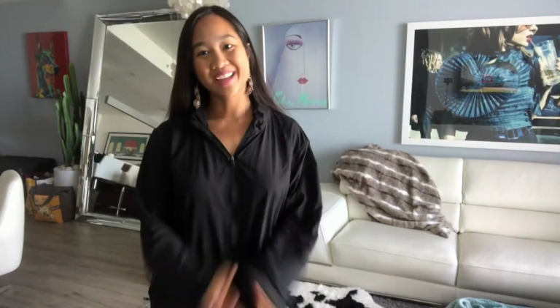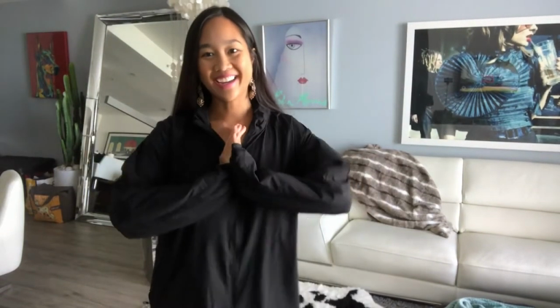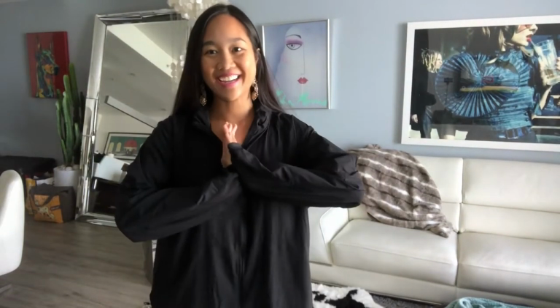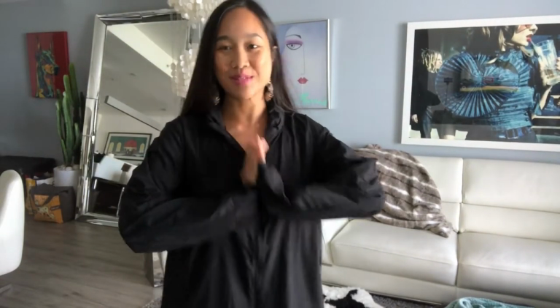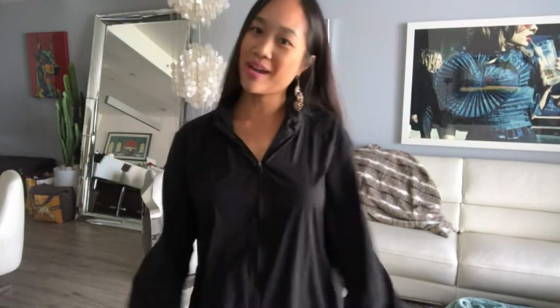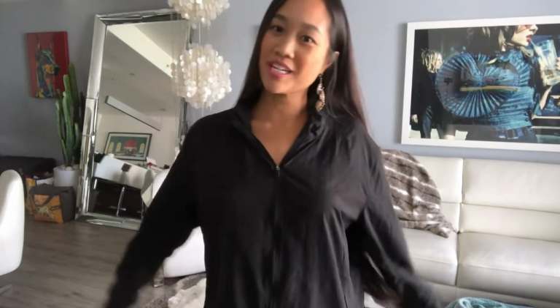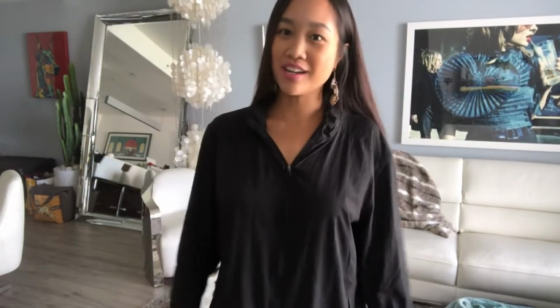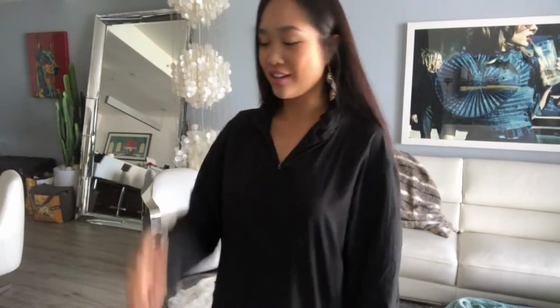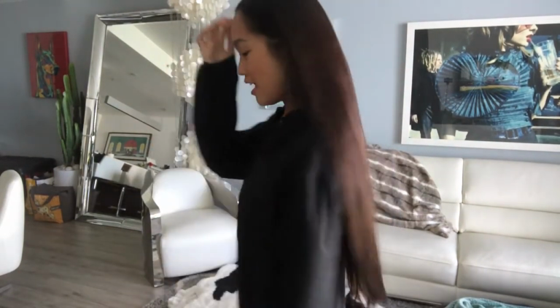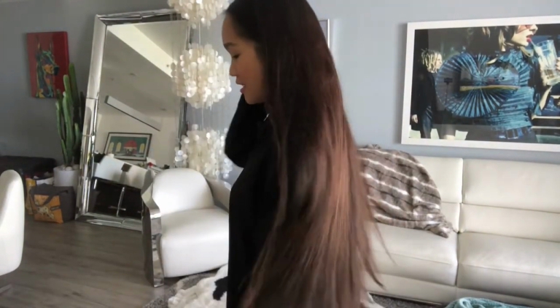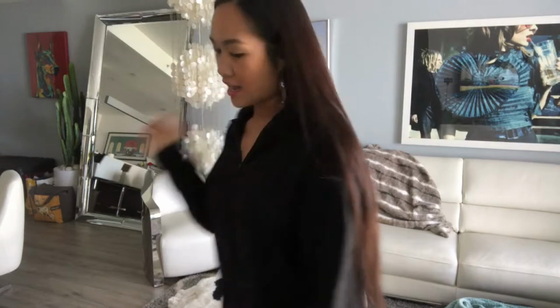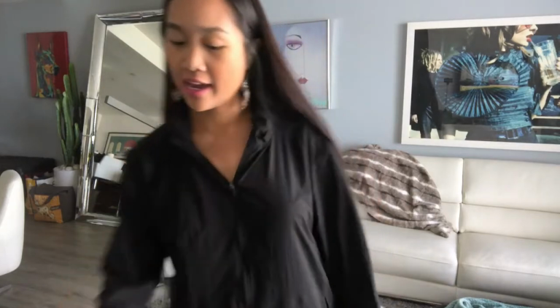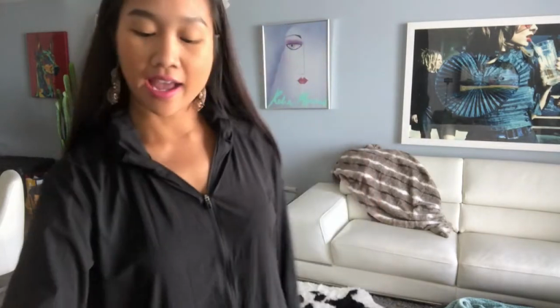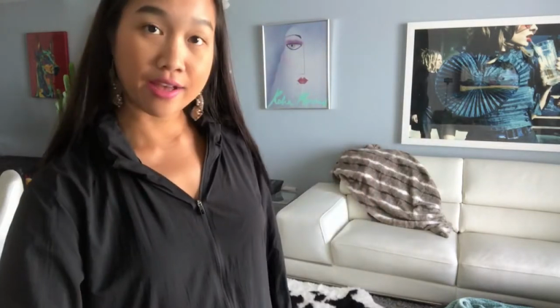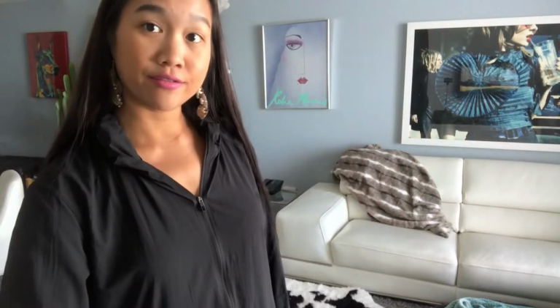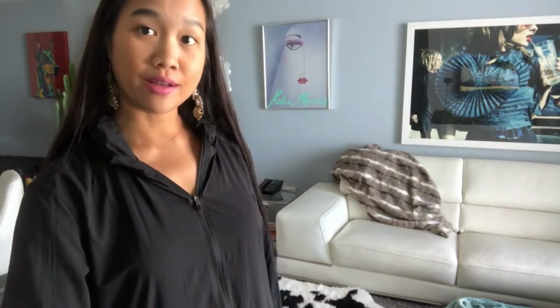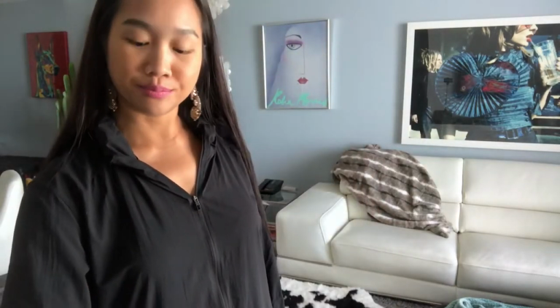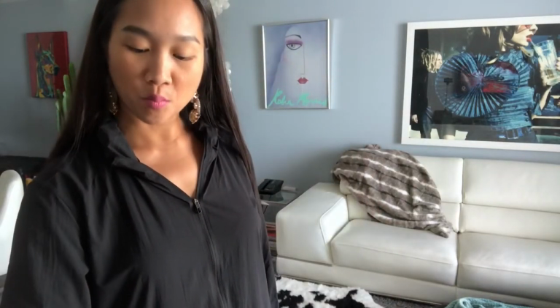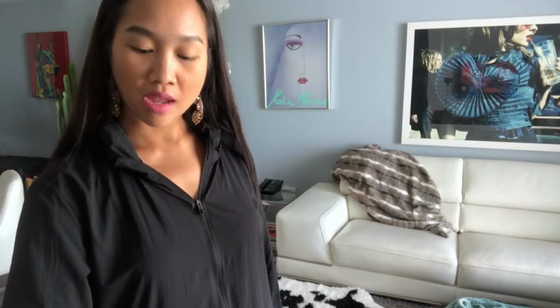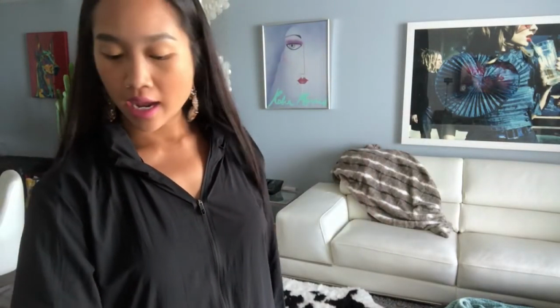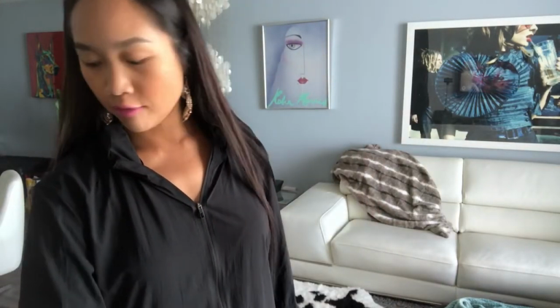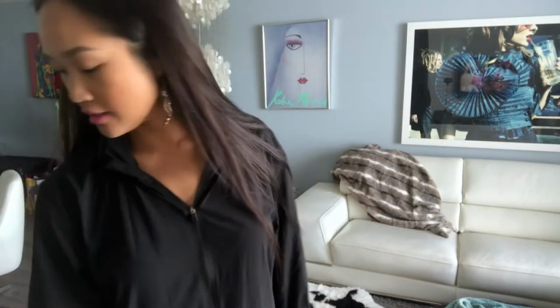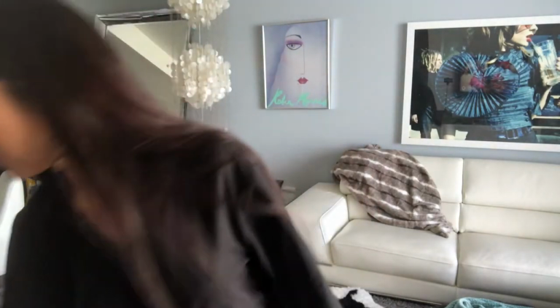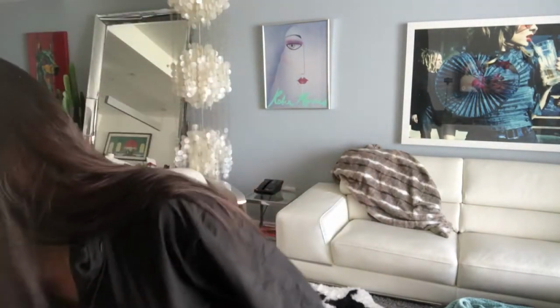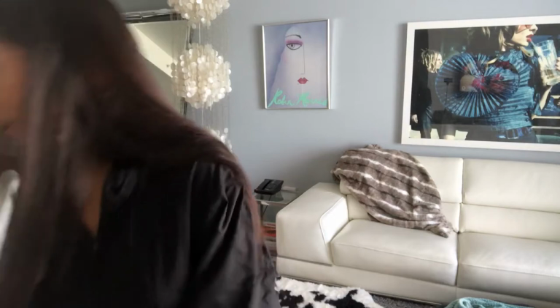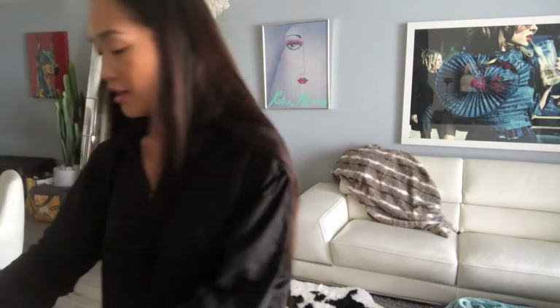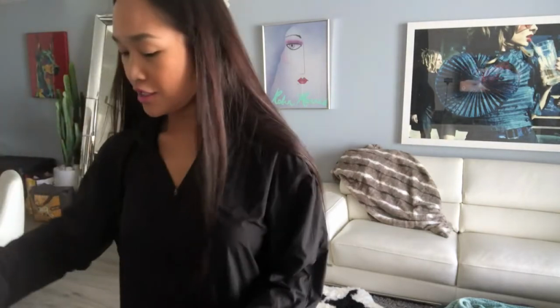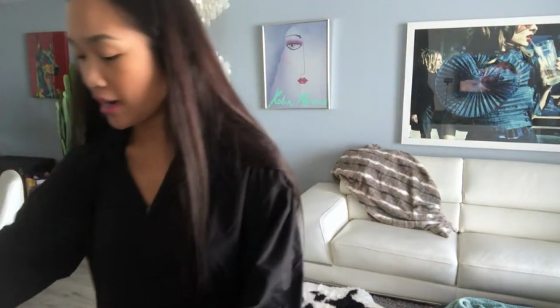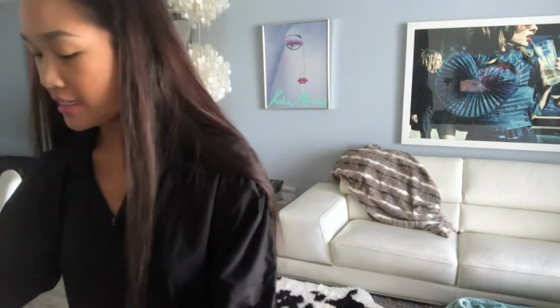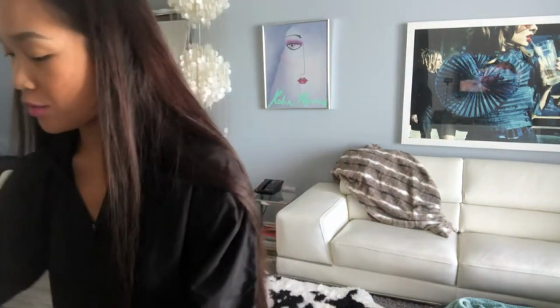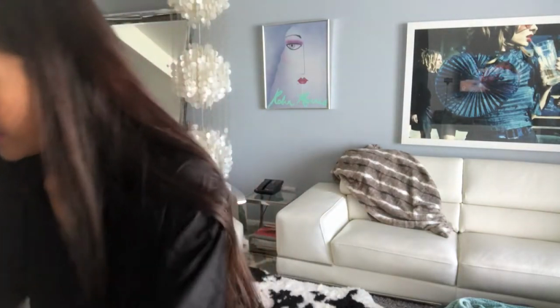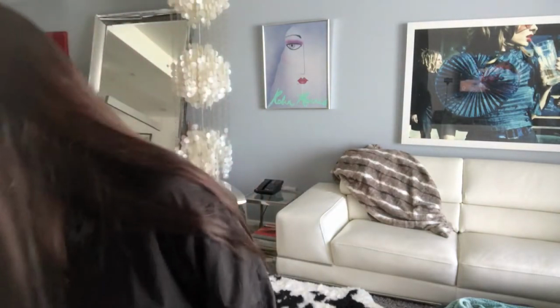Hey guys, welcome back to my channel. Today I have an outfit to show you guys that I'm going to wear today.